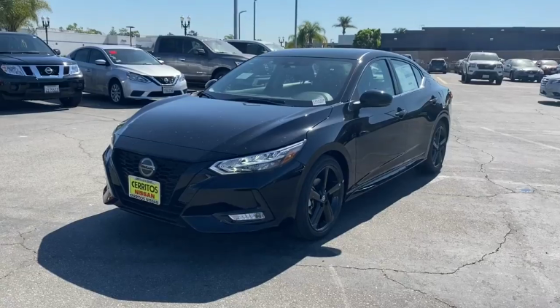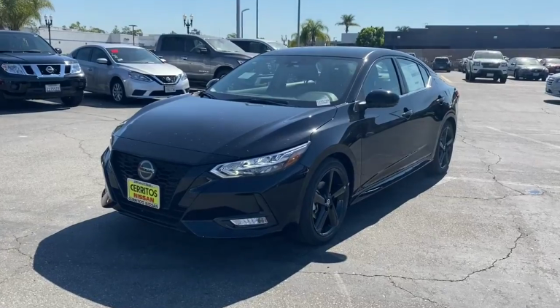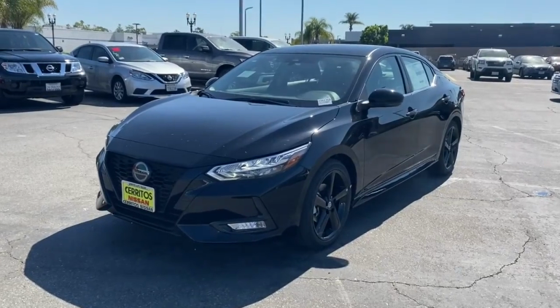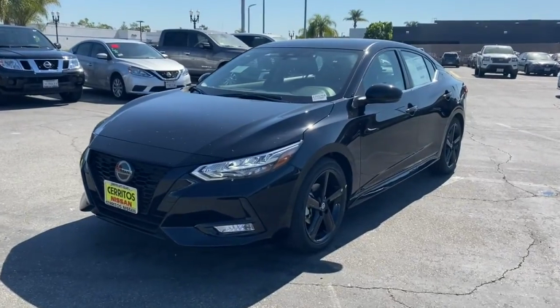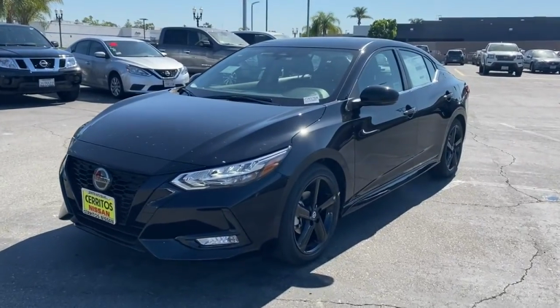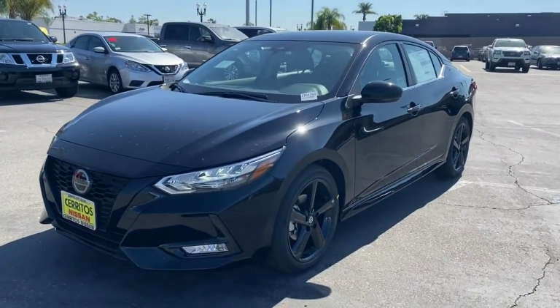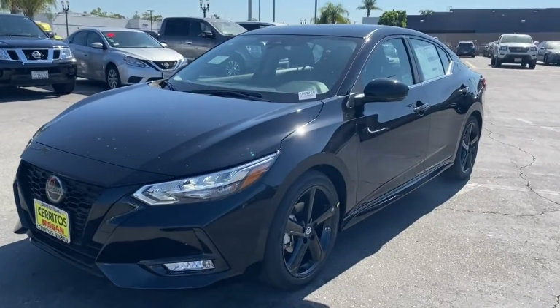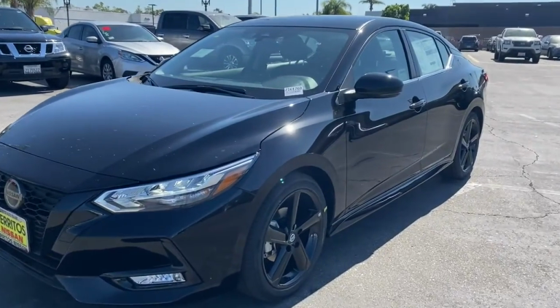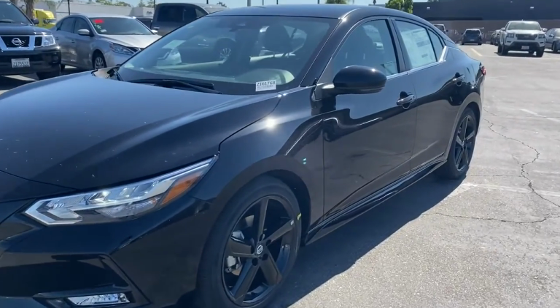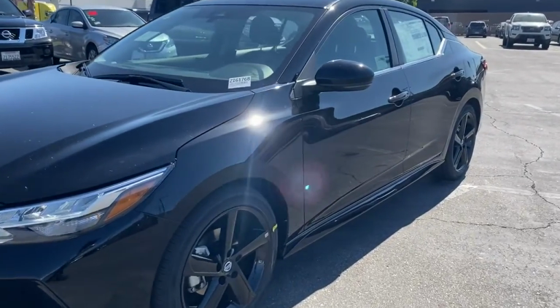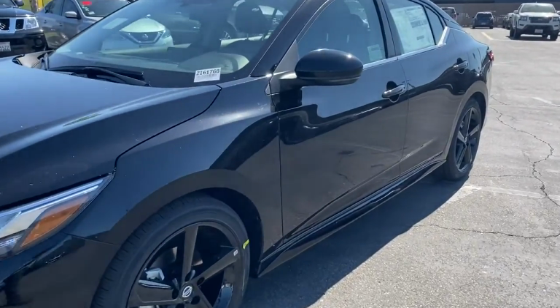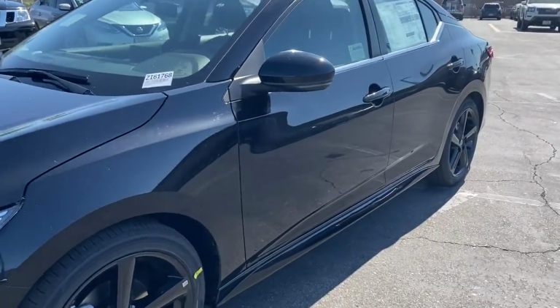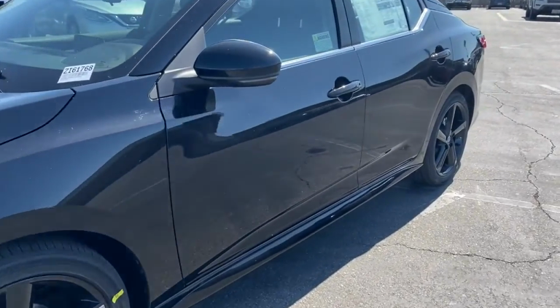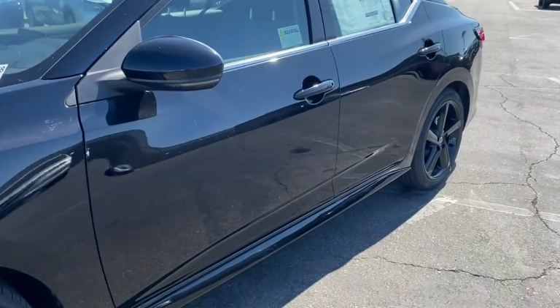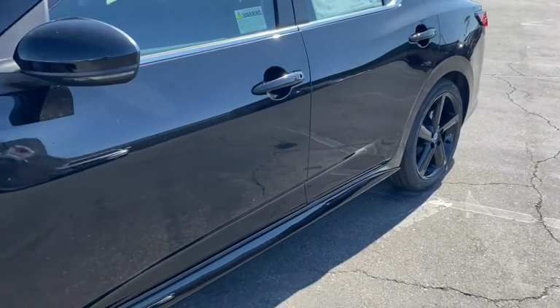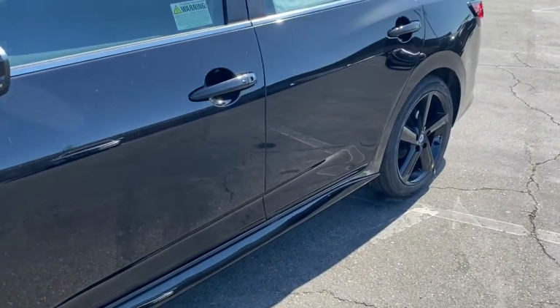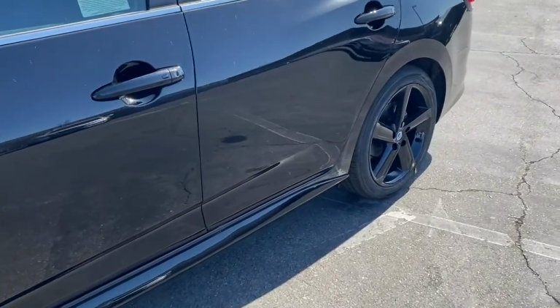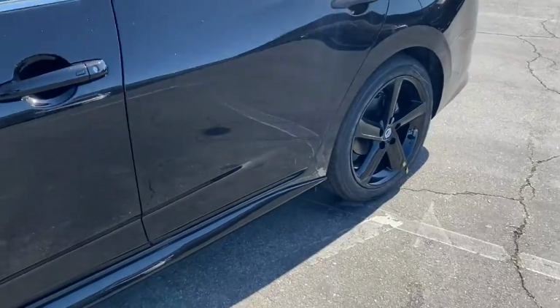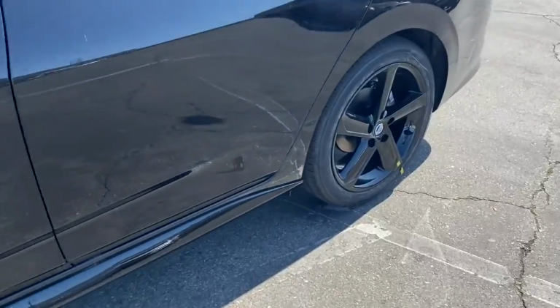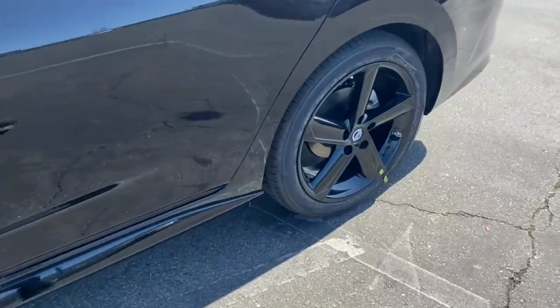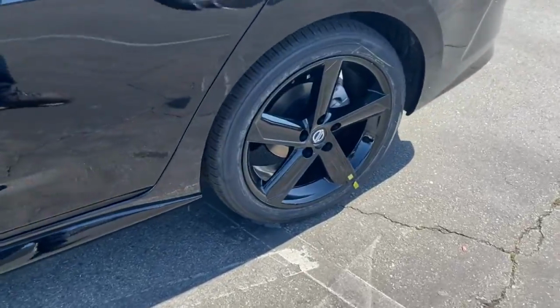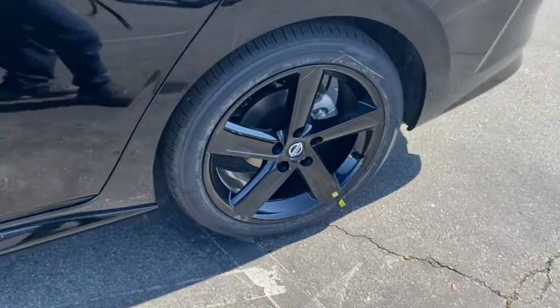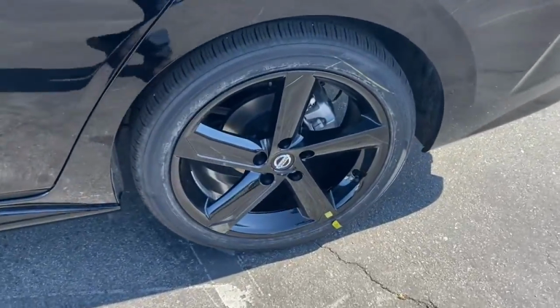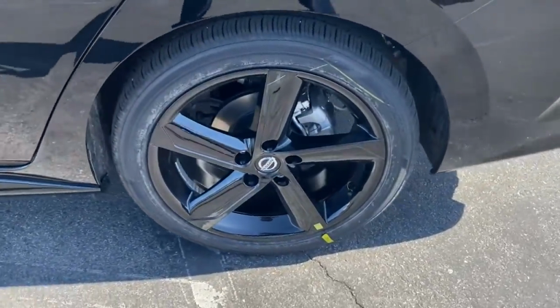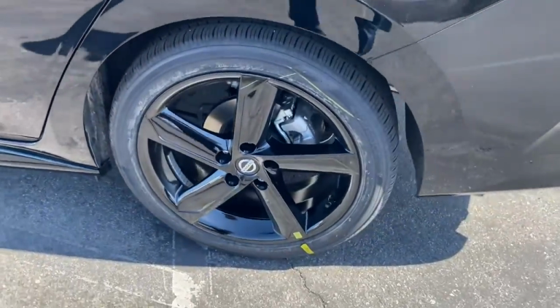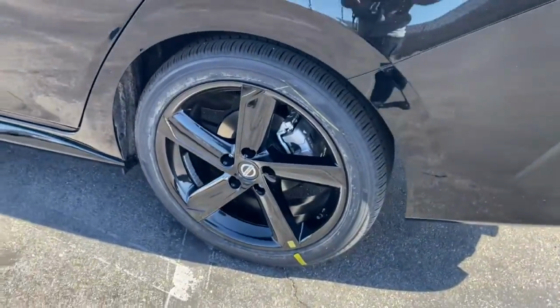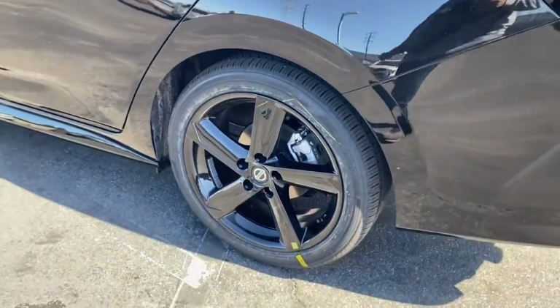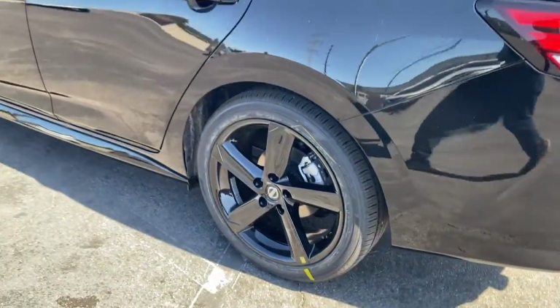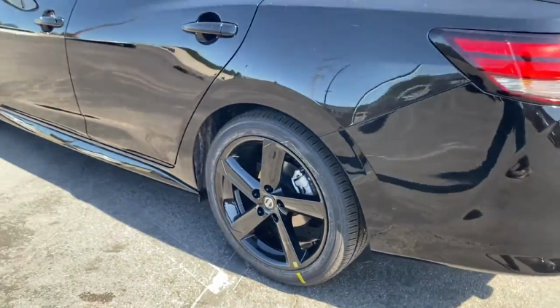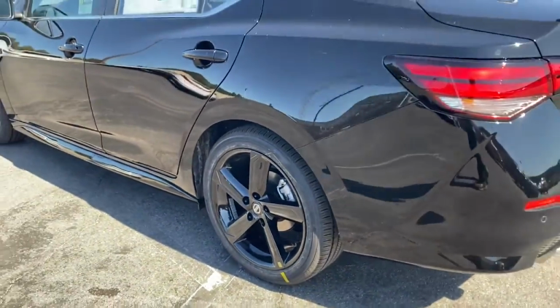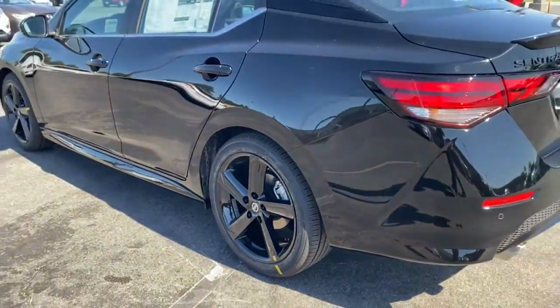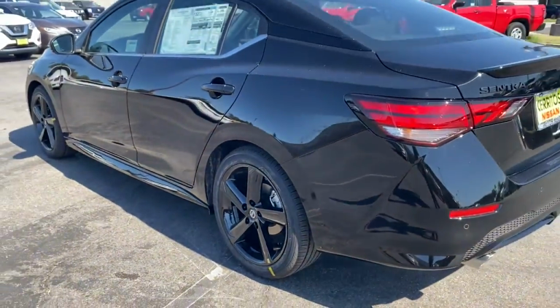Here is a wonderful 2022 Nissan Sentra. Comfort, convenience, safety, and fun are all yours in the sleek and spirited Sentra.